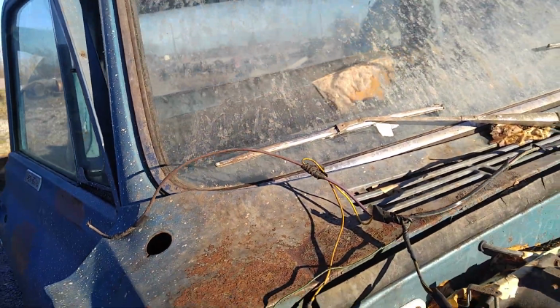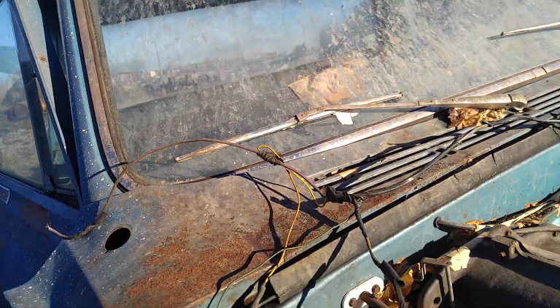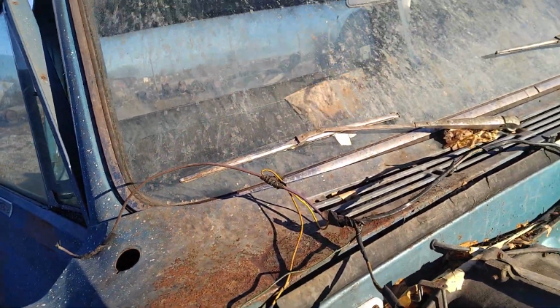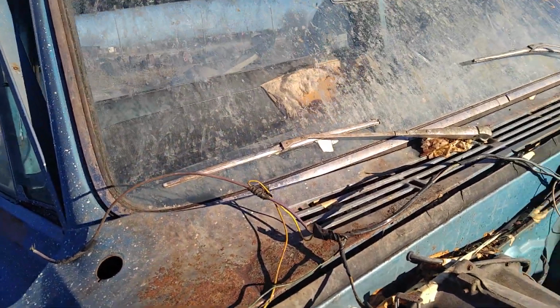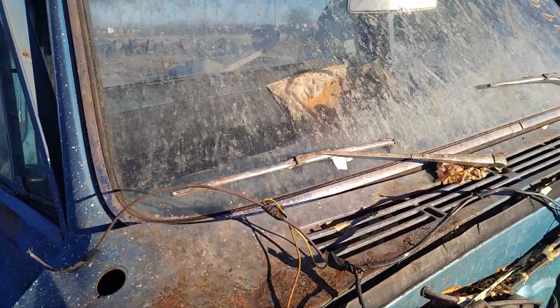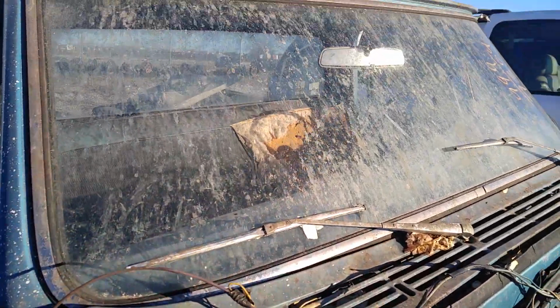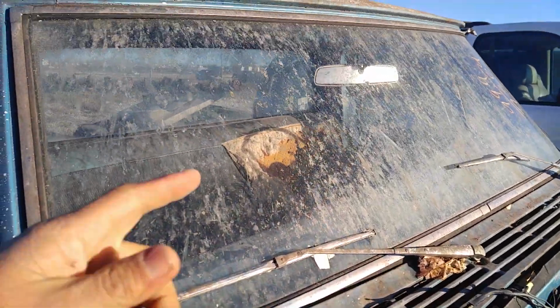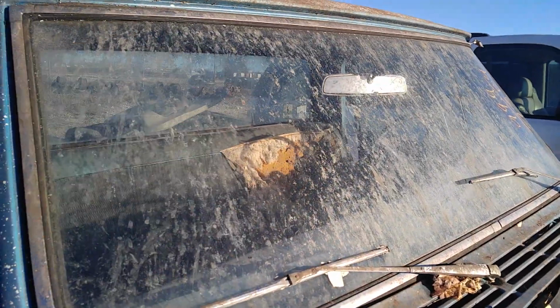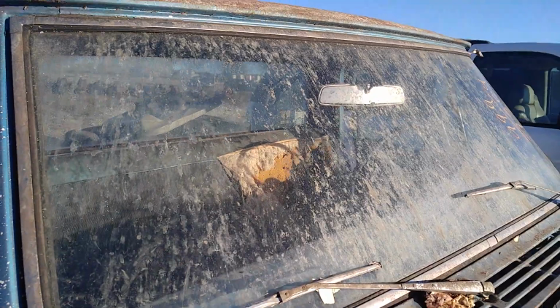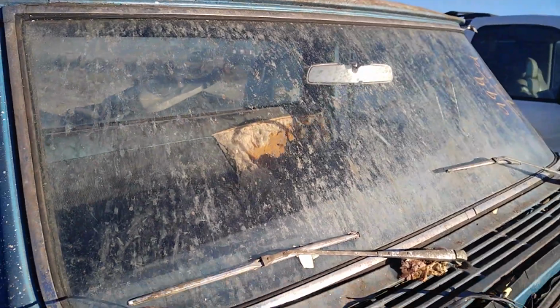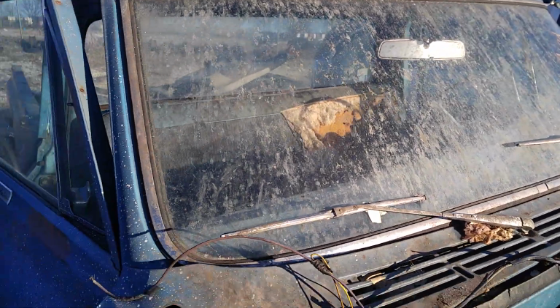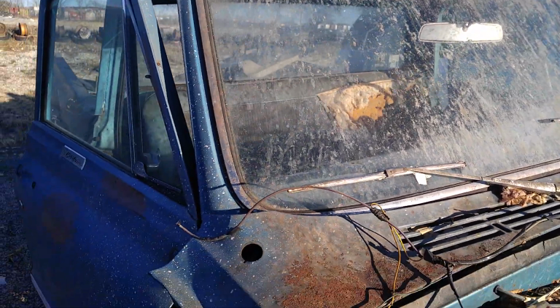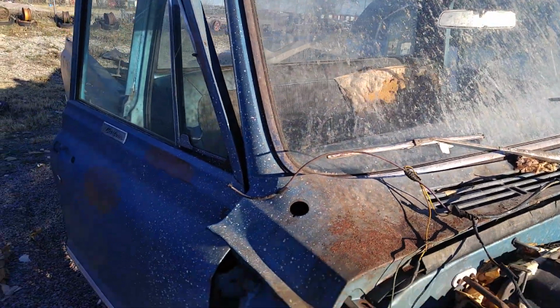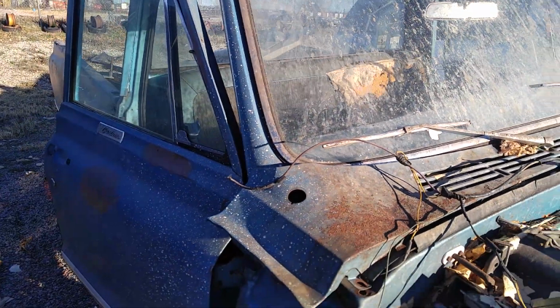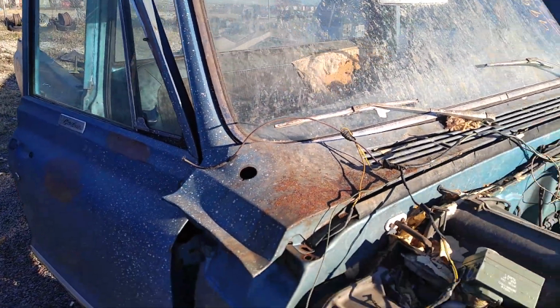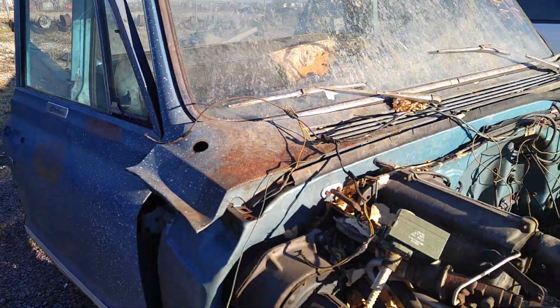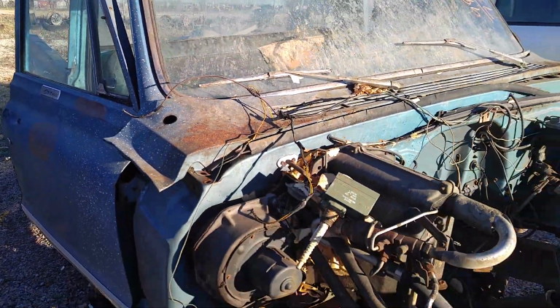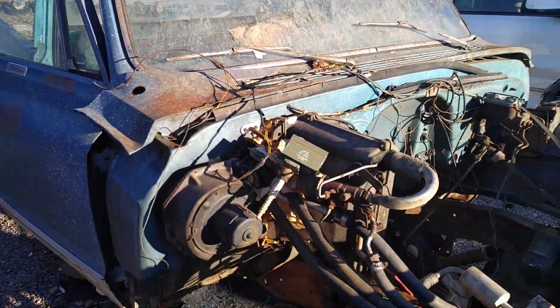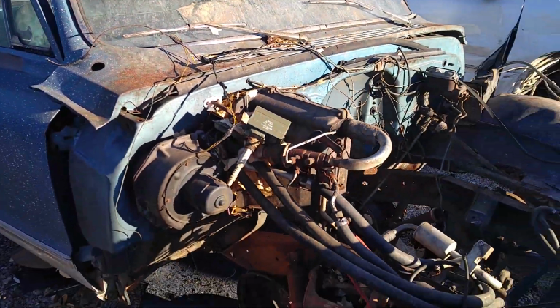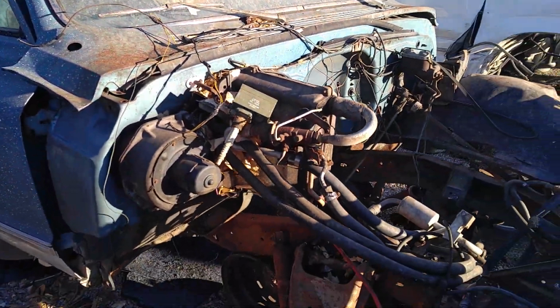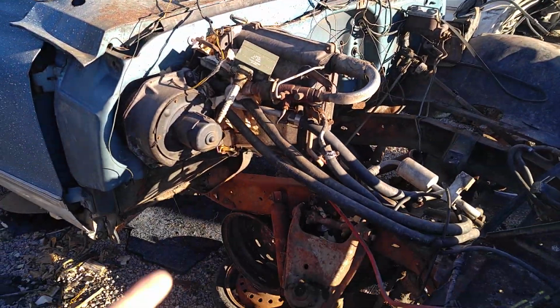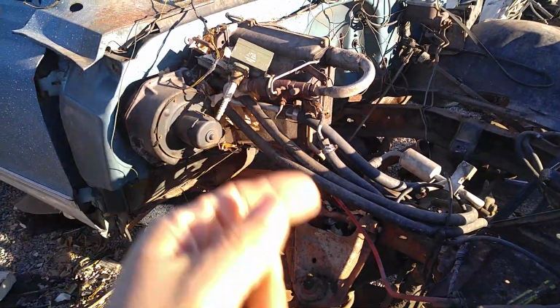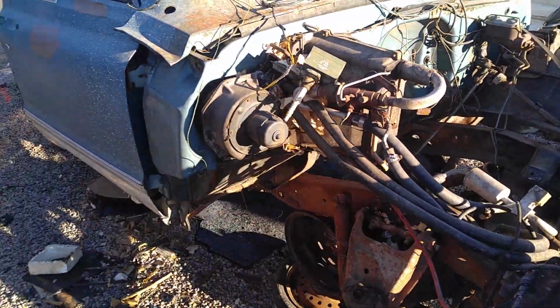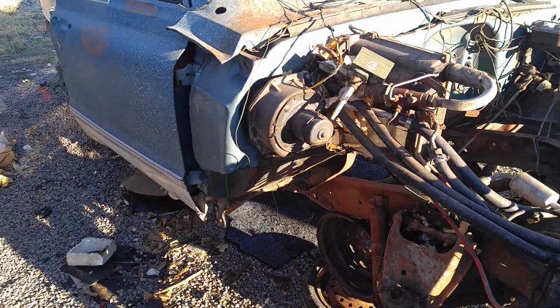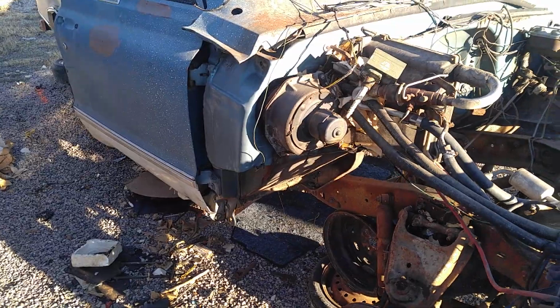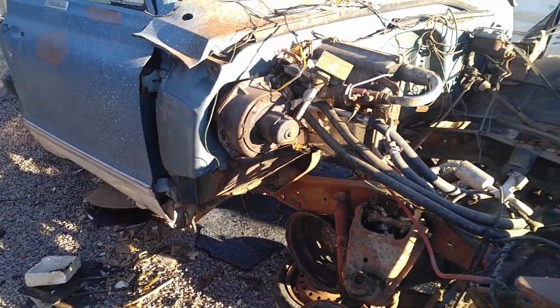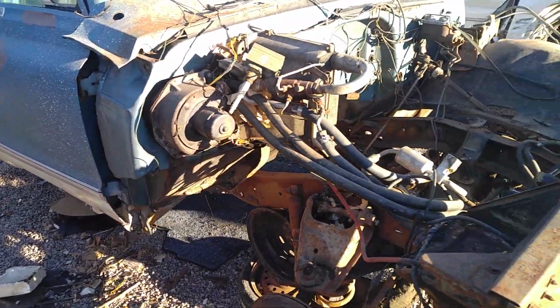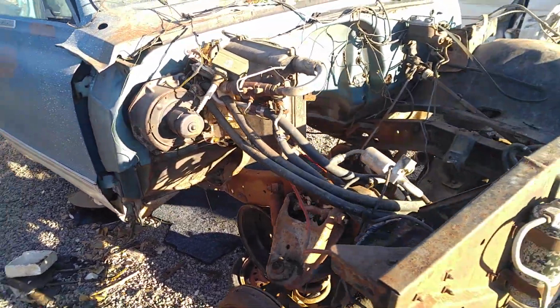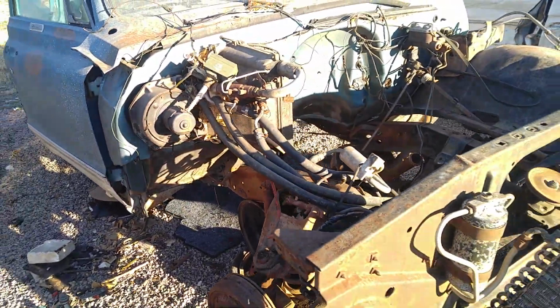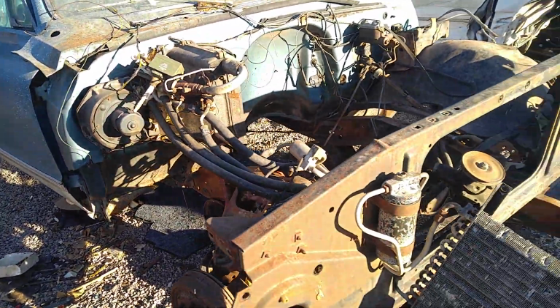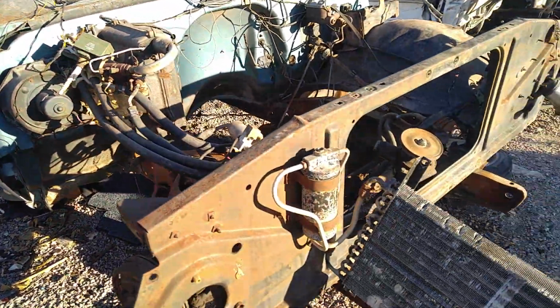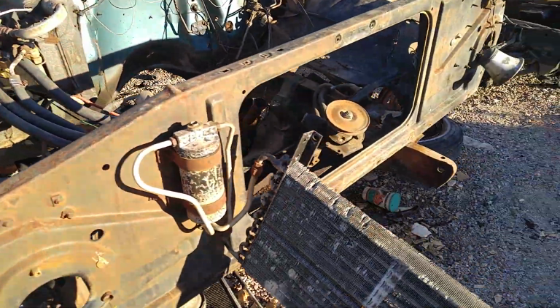Windshield - can't tell. Is it cracked? Yeah, I think it's cracked. AC unit - I think it's in rough shape though.